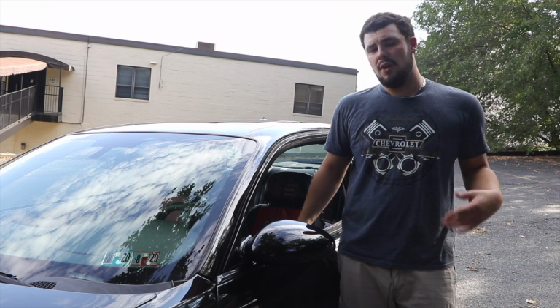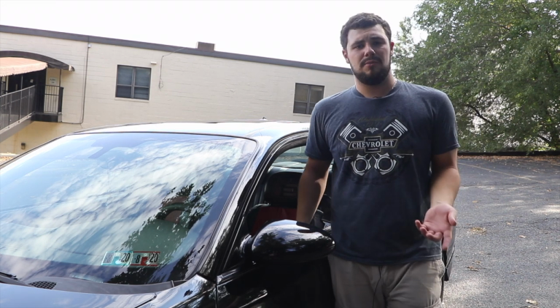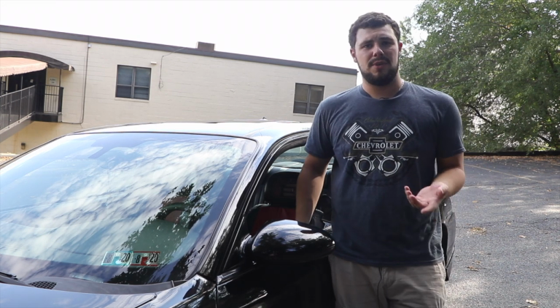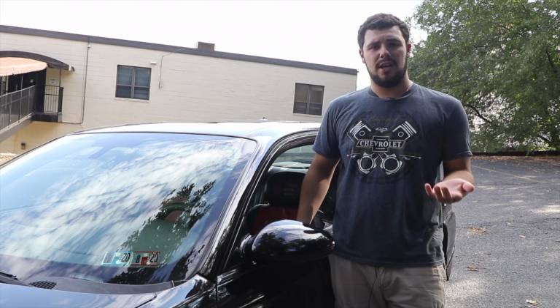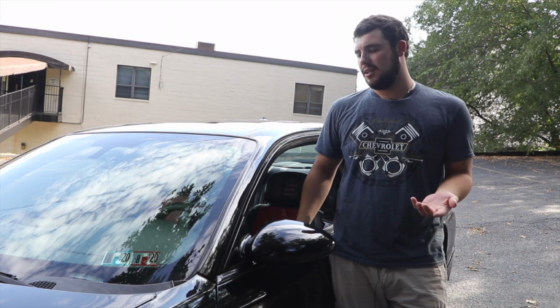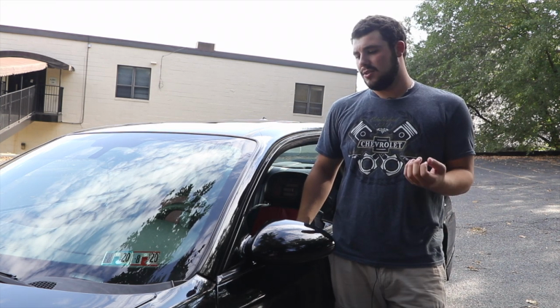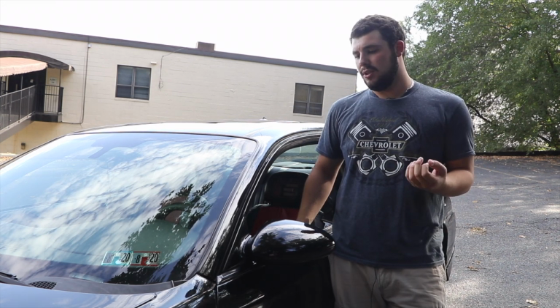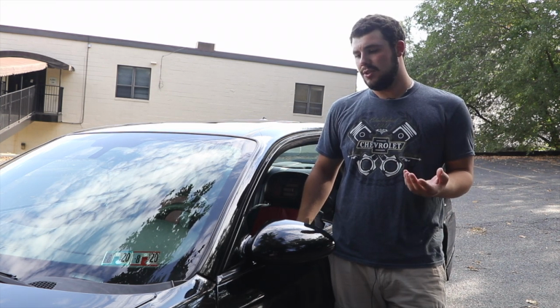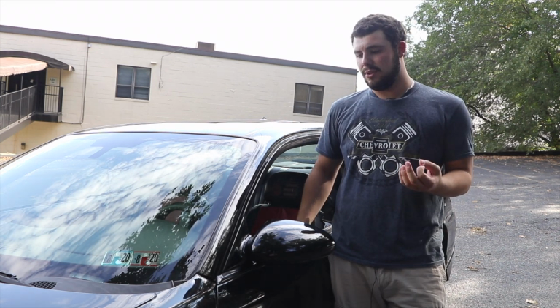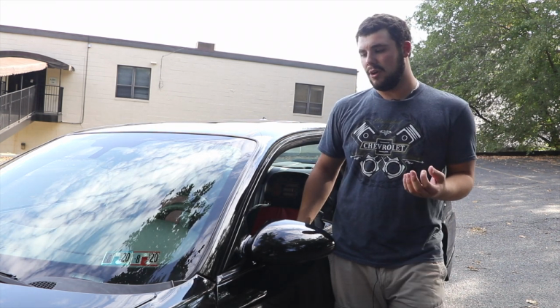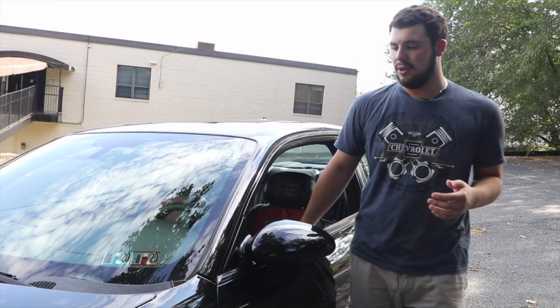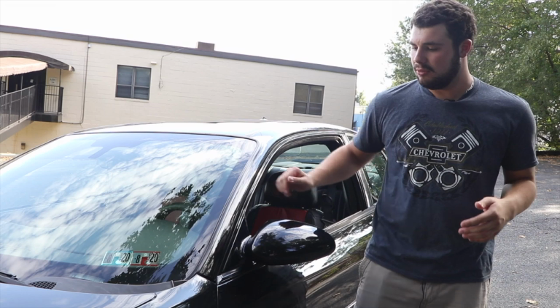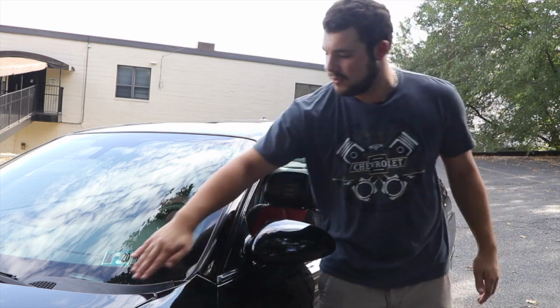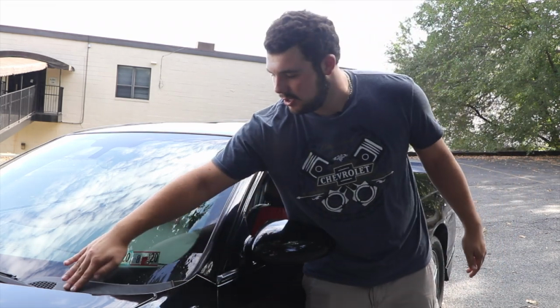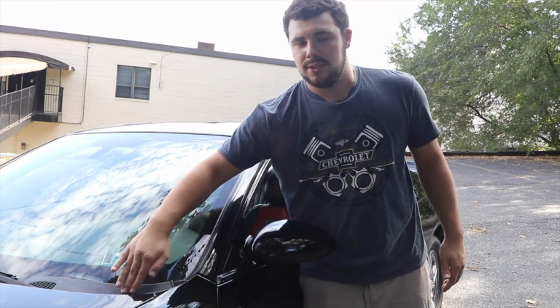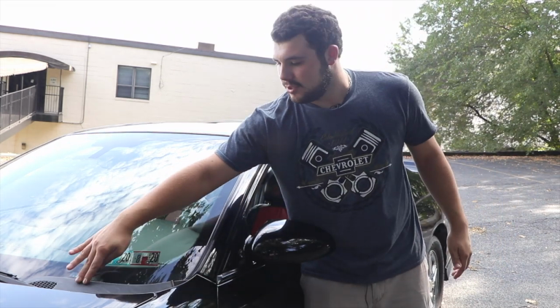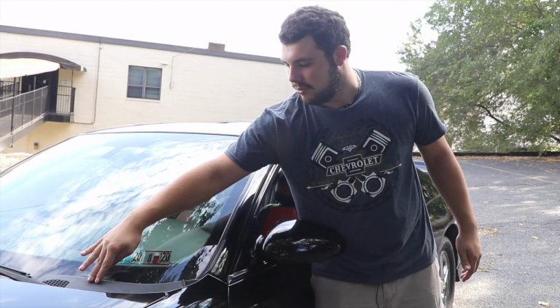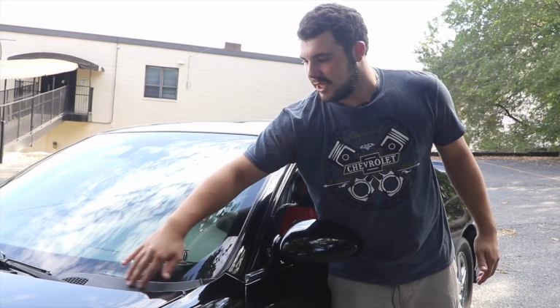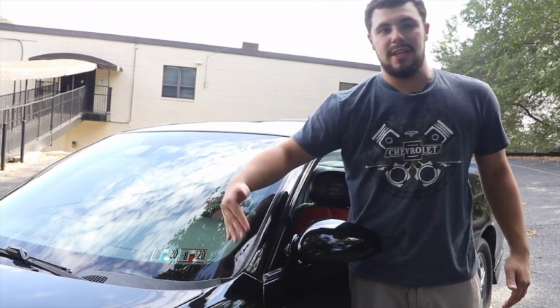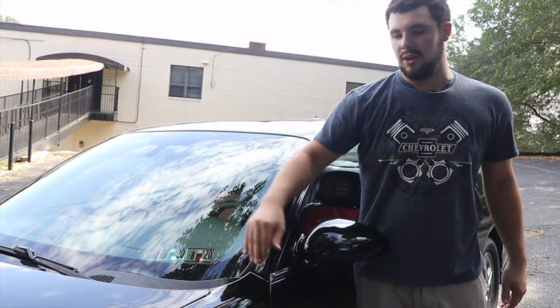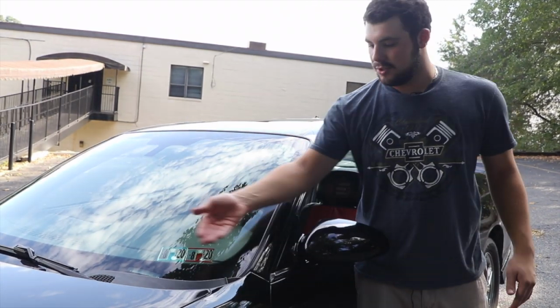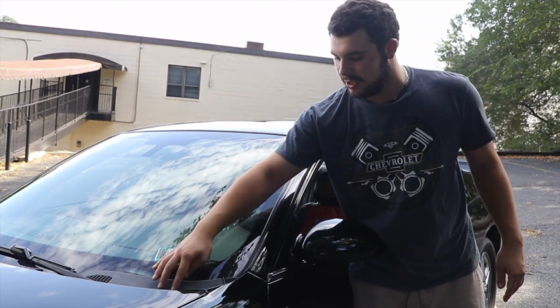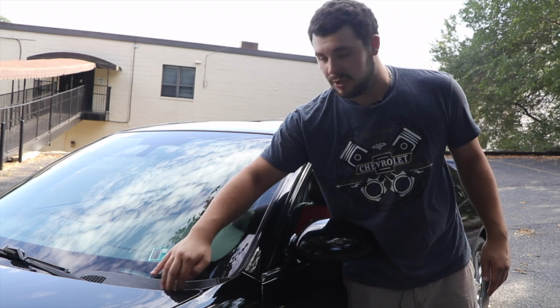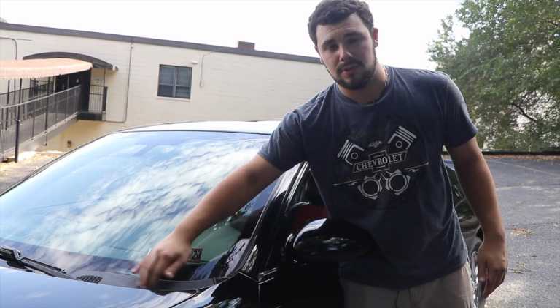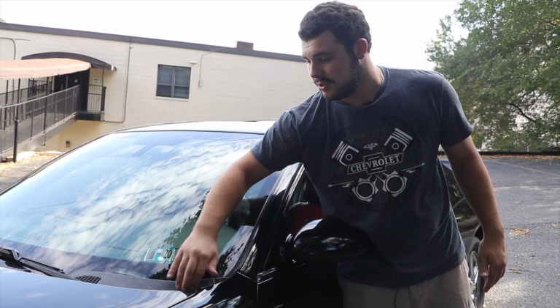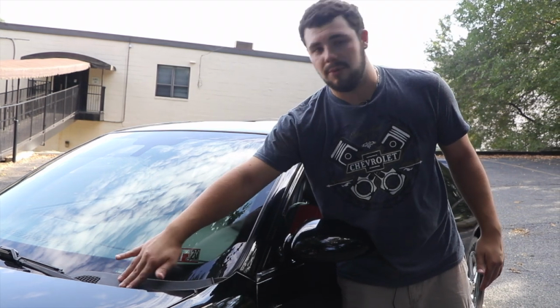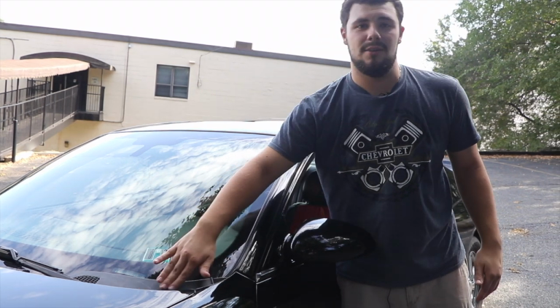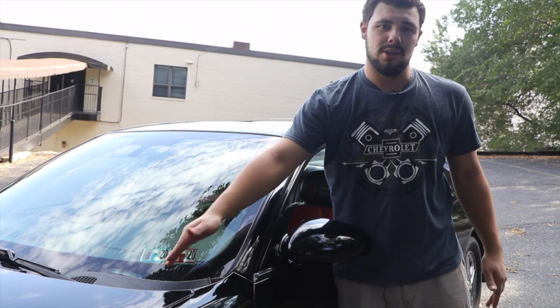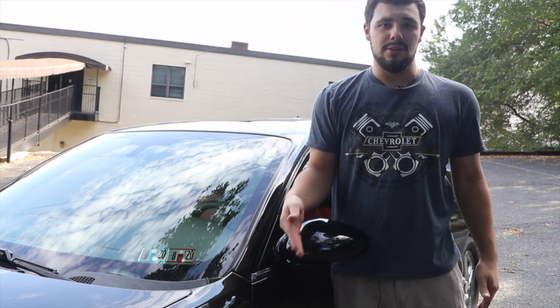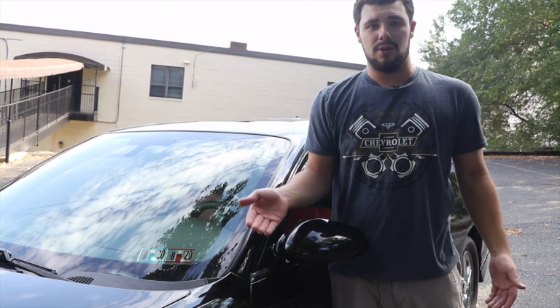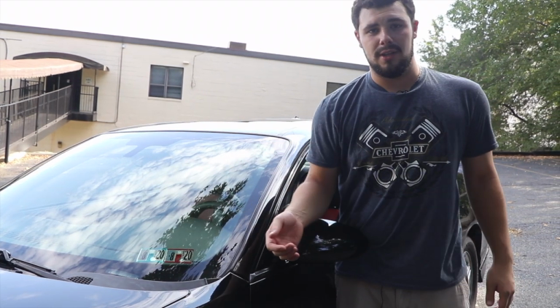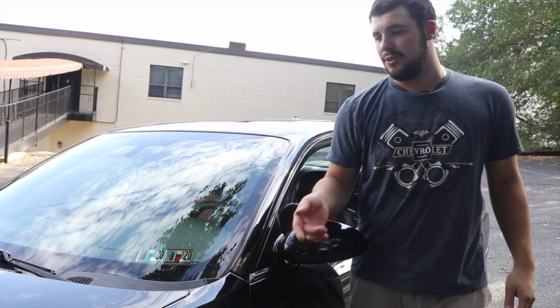Over time your rubber pieces can crack, so what you do is put a little Armor All on all the rubber parts of the car so that it lasts longer. You can also get rubber restorer, so you can make it all black again and make it look like you just bought it off the dealership lot.